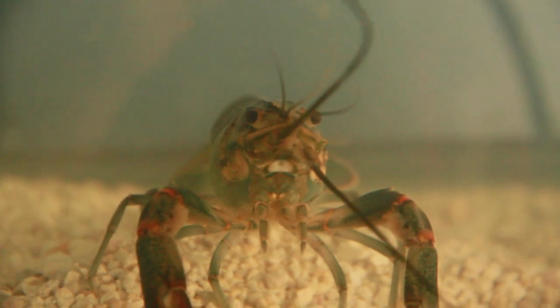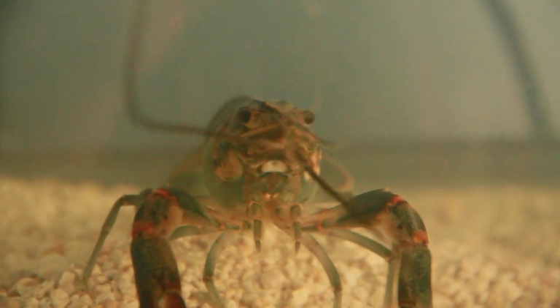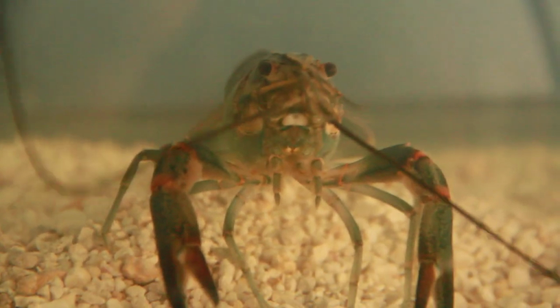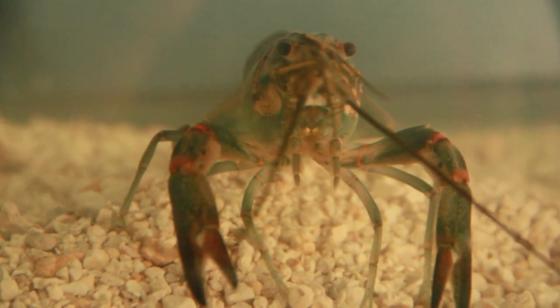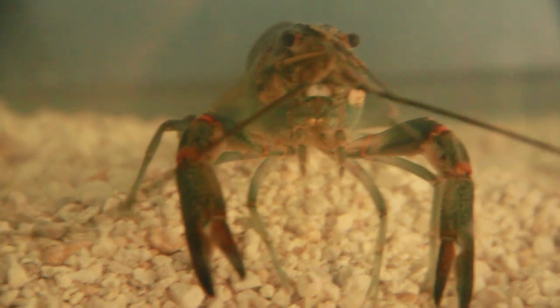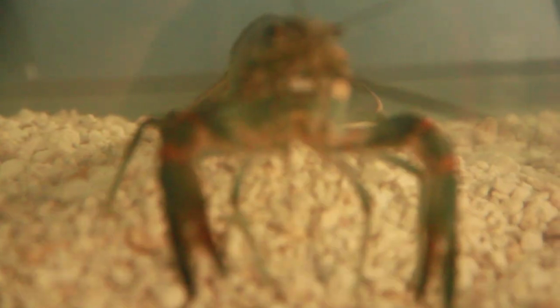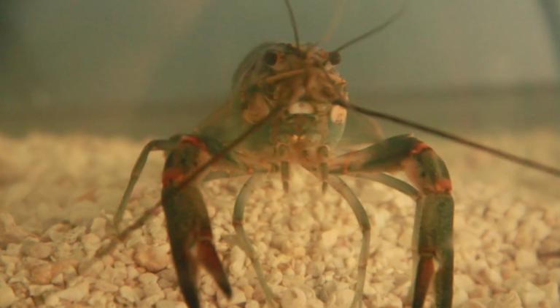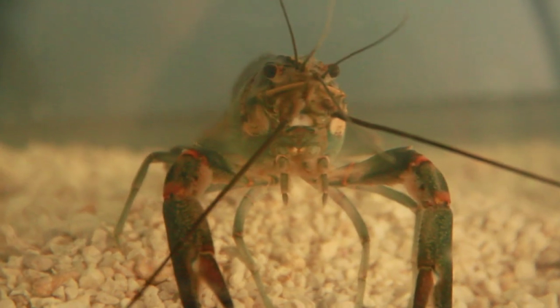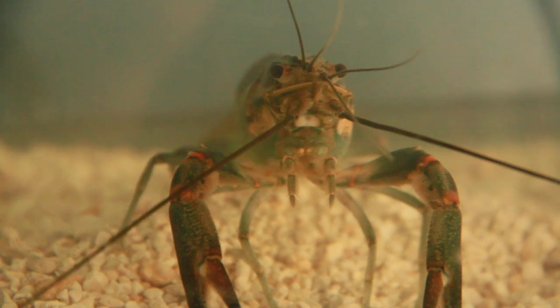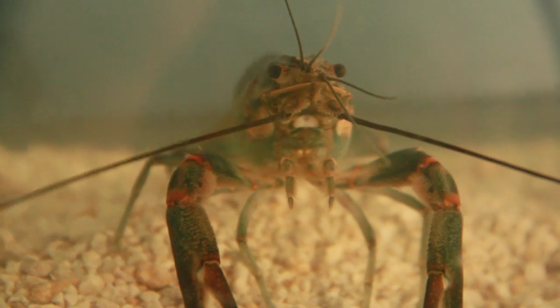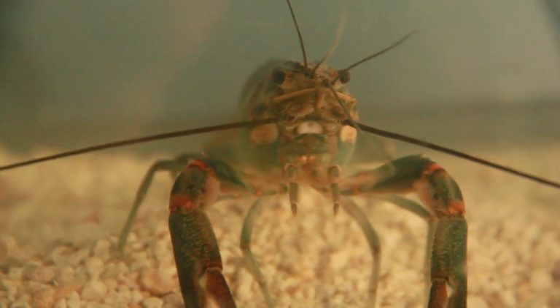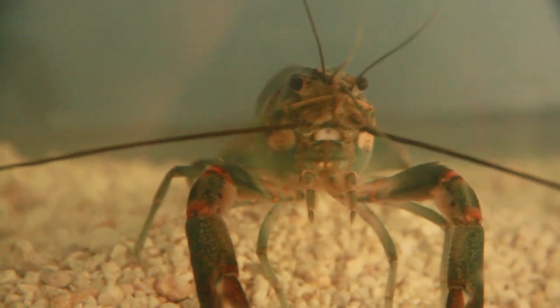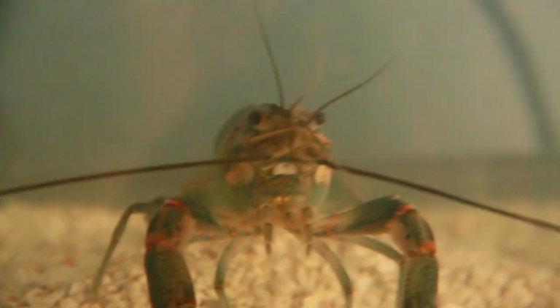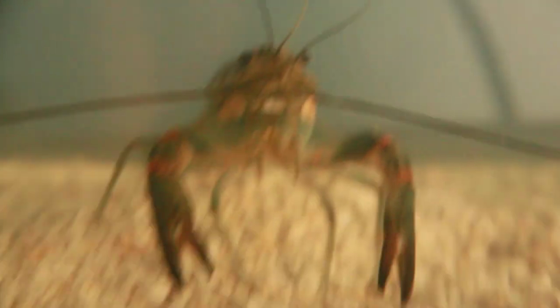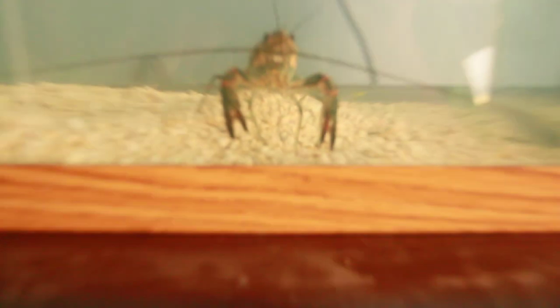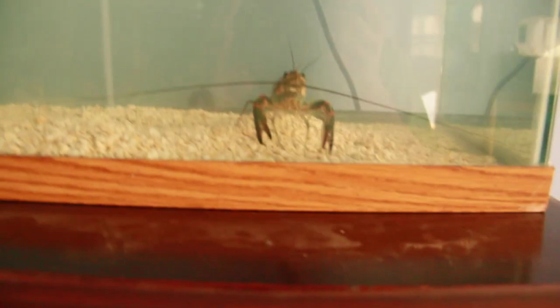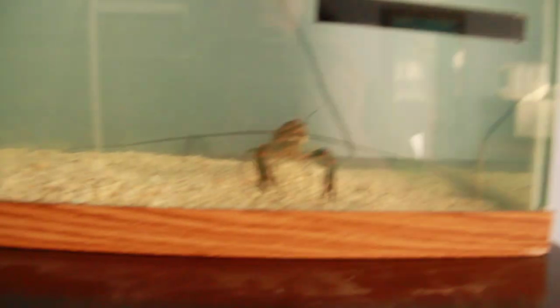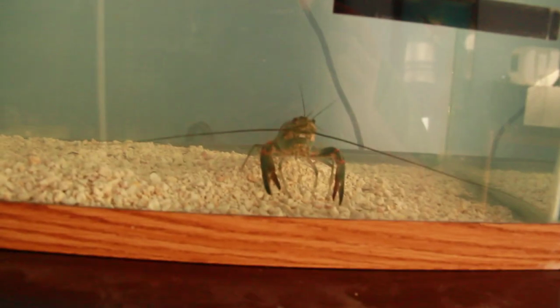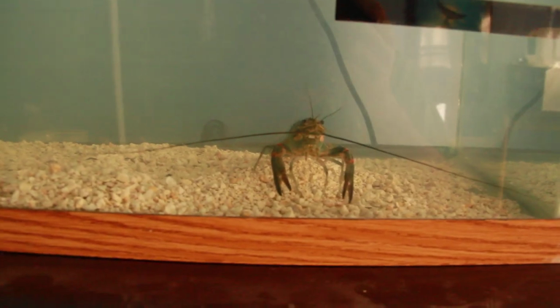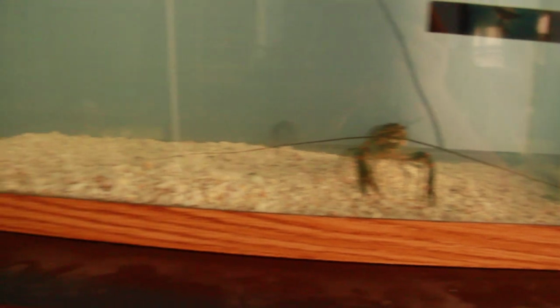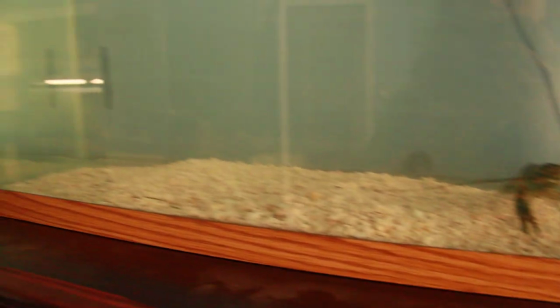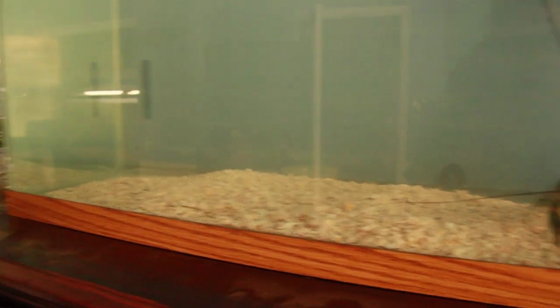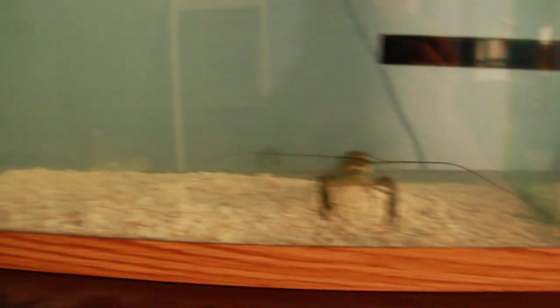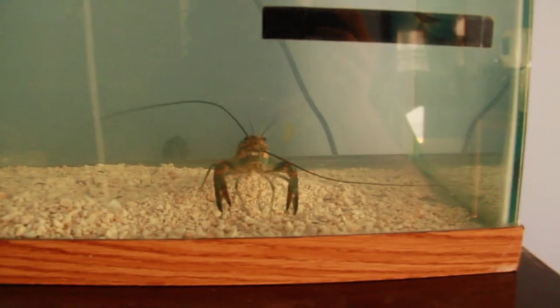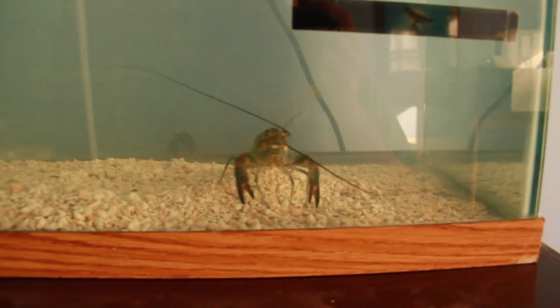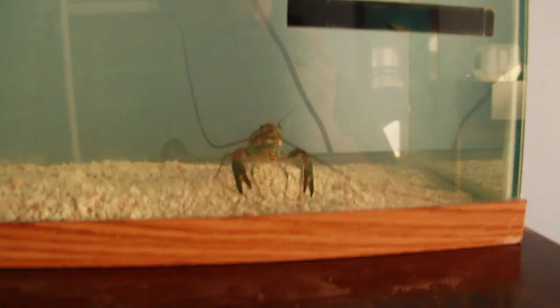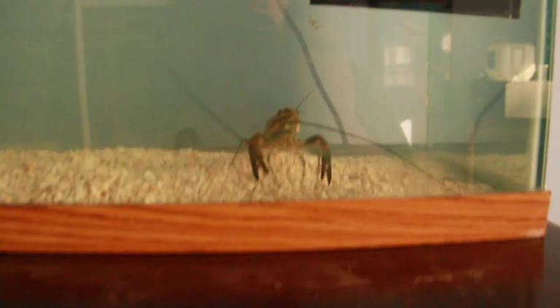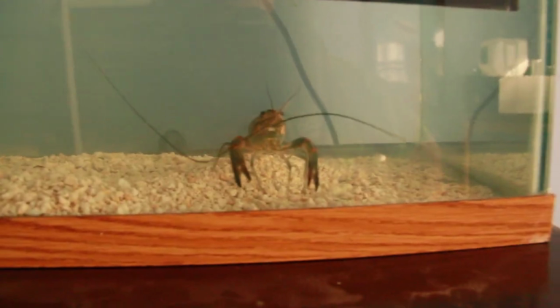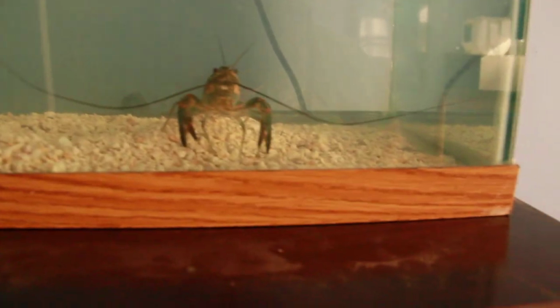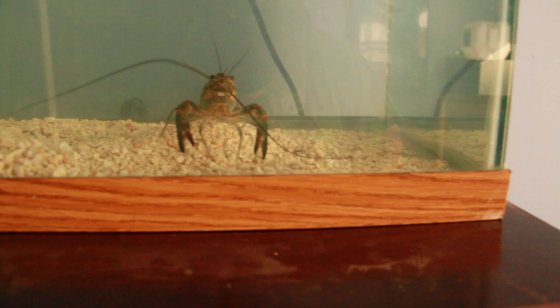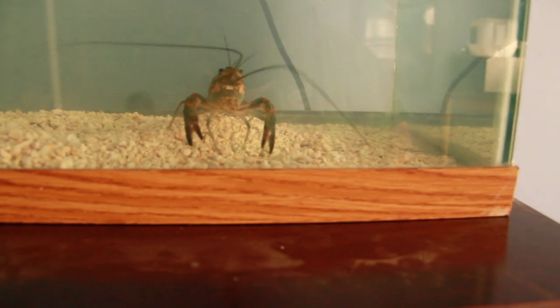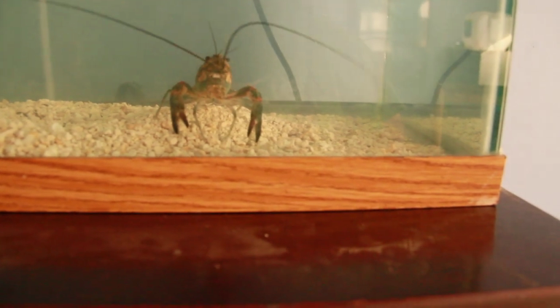And he seems to be doing alright. He definitely needs some kind of little shelter, a little rock or something. I'll put some driftwood in there or something. I think there will be plenty of room for him once I get some stuff going in there.